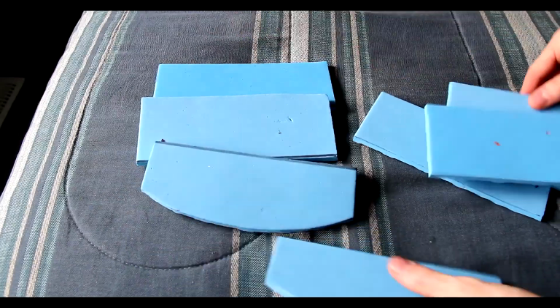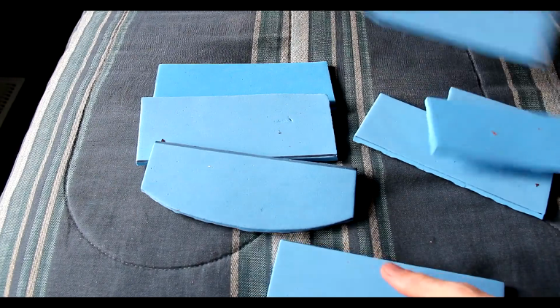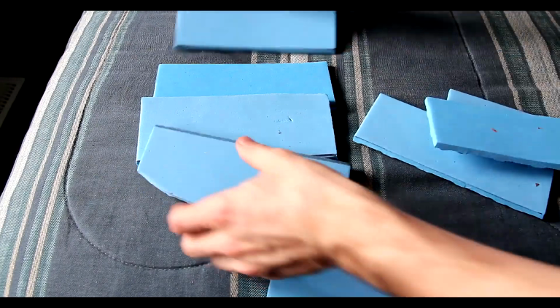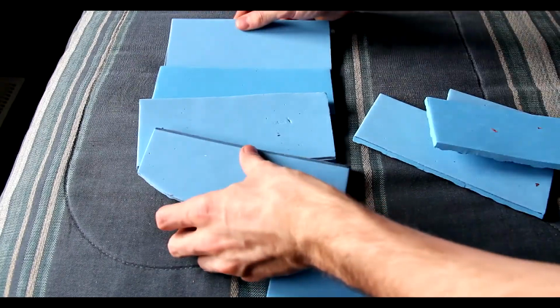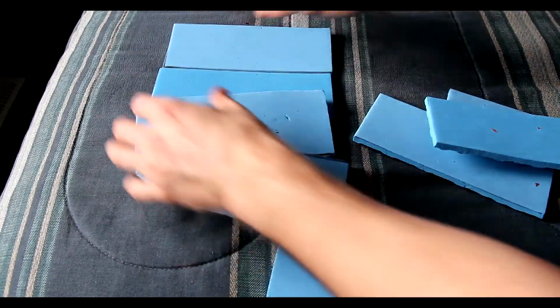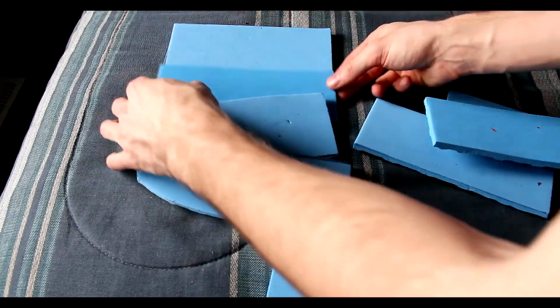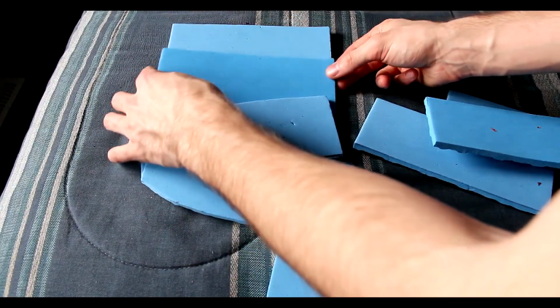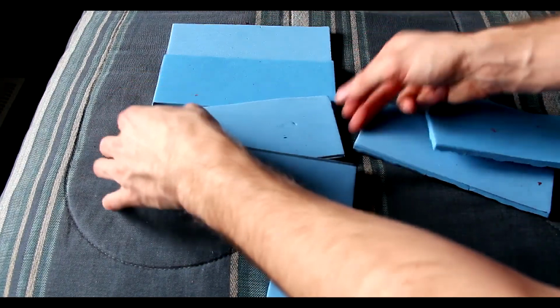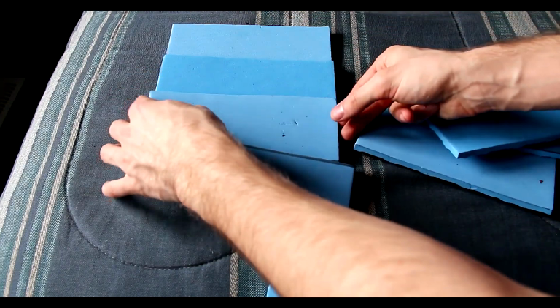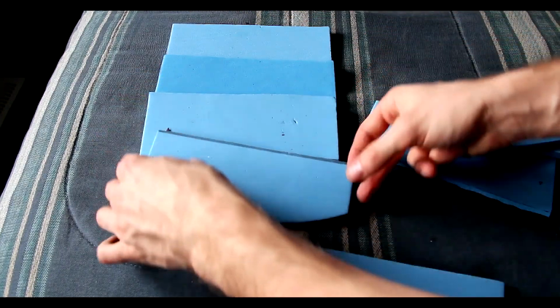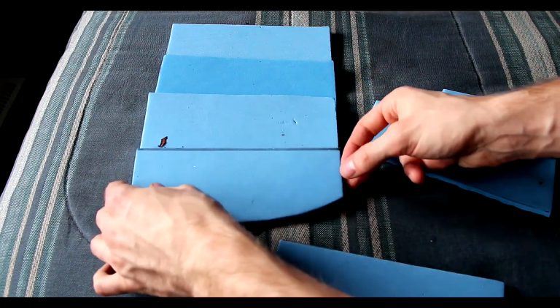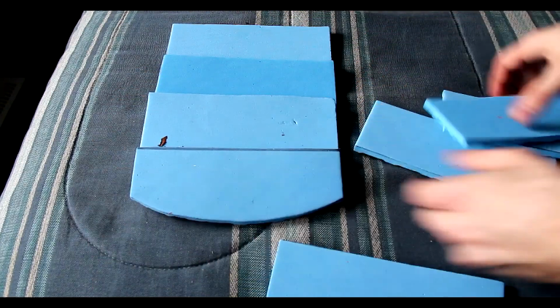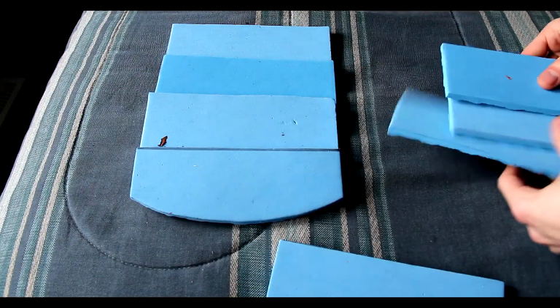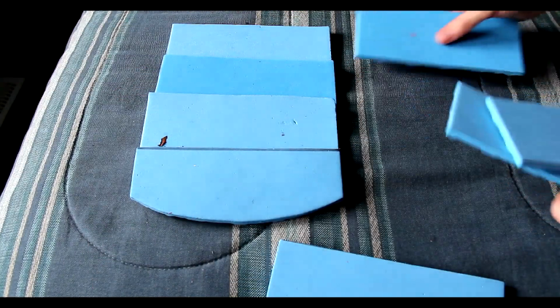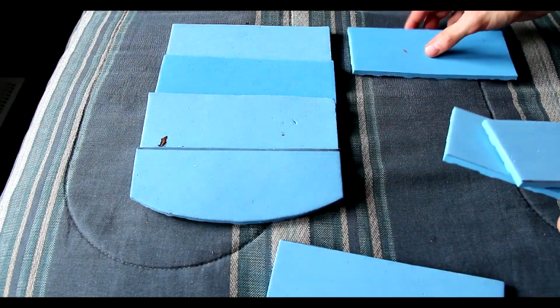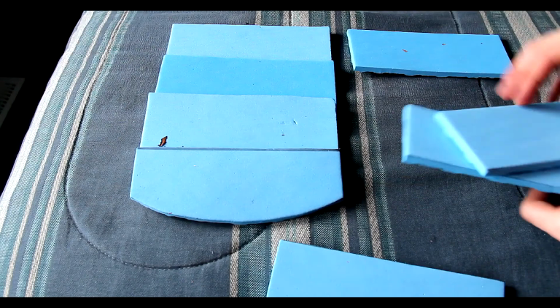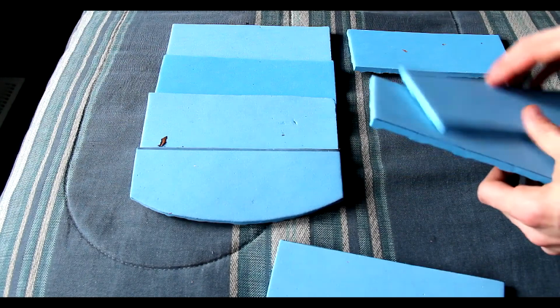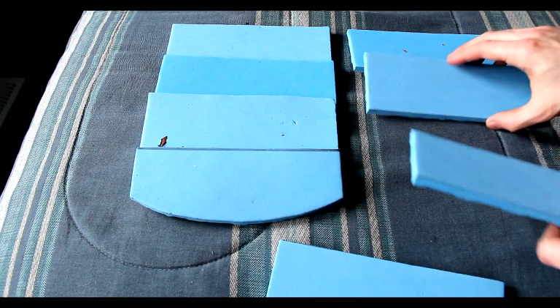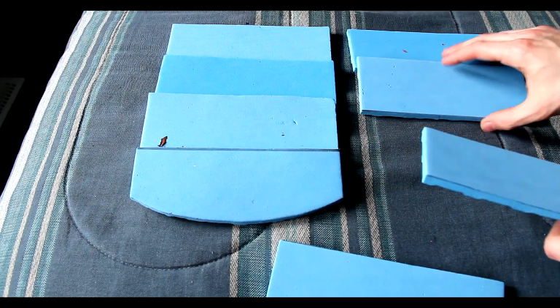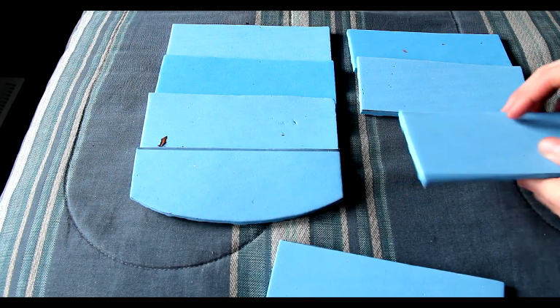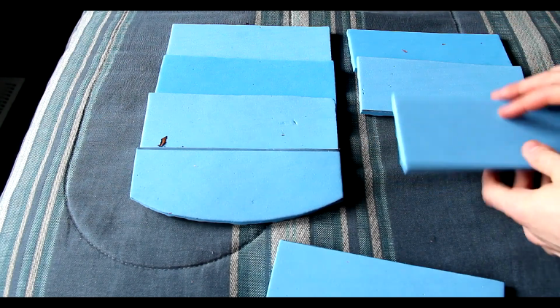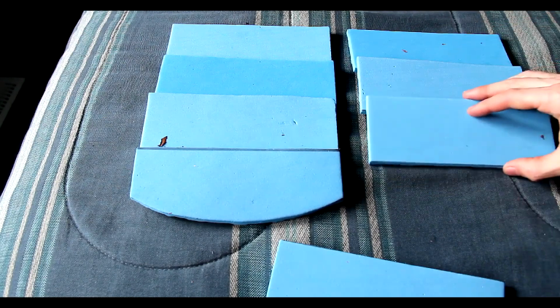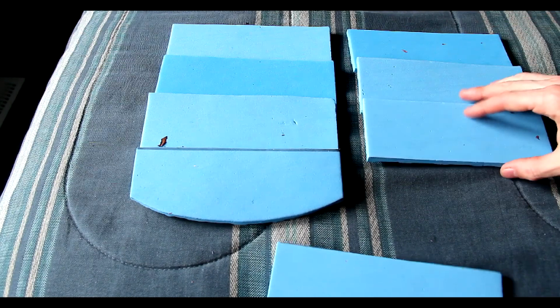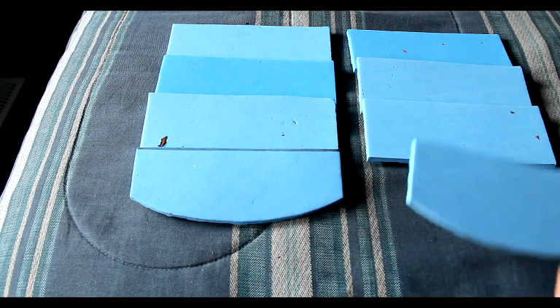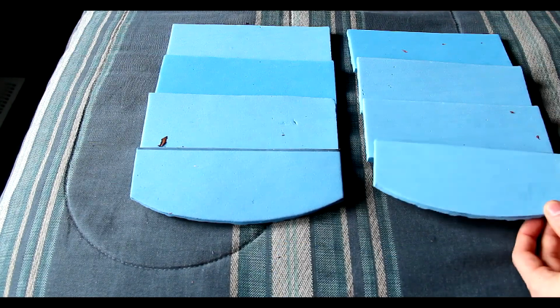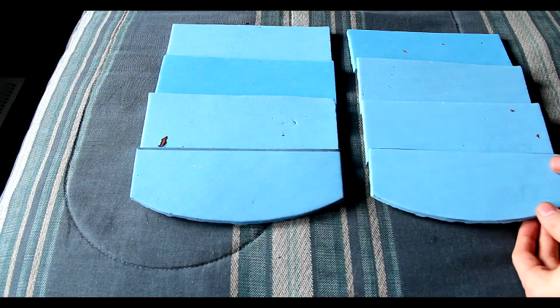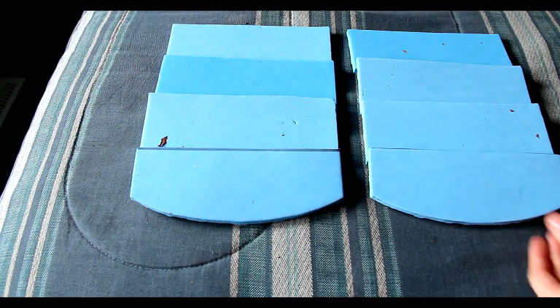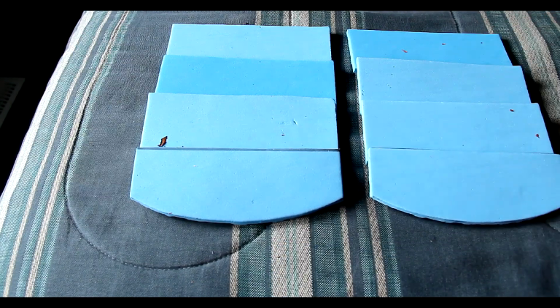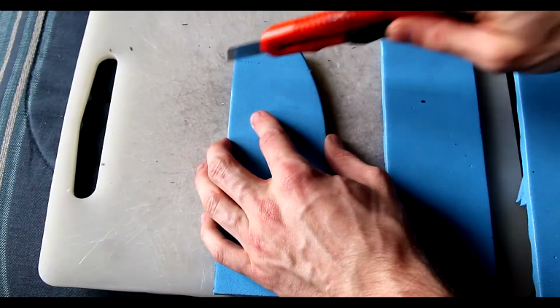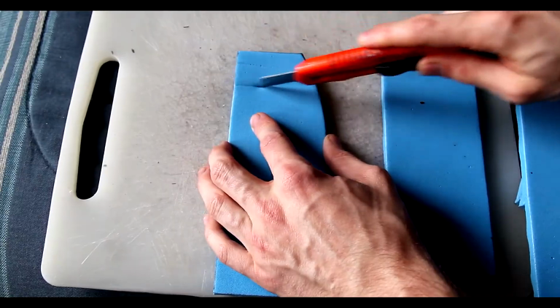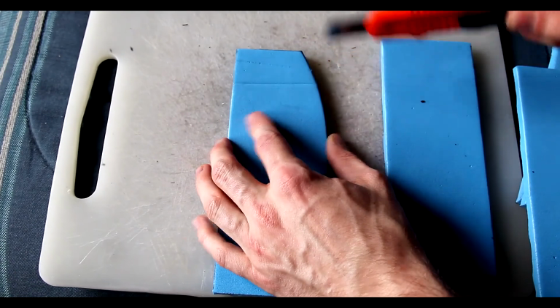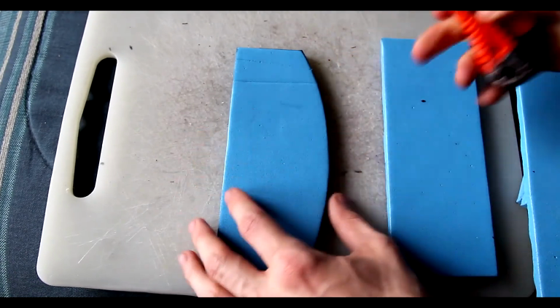We're going to be cutting out six of the rectangular pieces and two of the curved — three and one on each shoulder — and there's roughly the layout that's going to be.